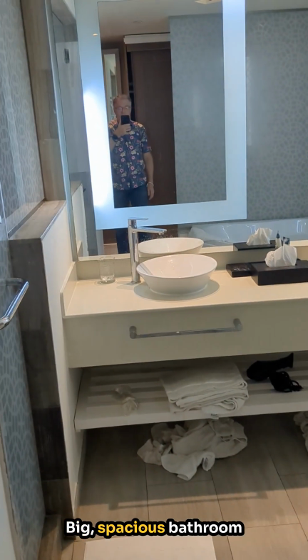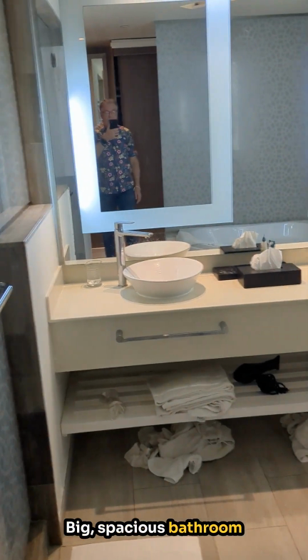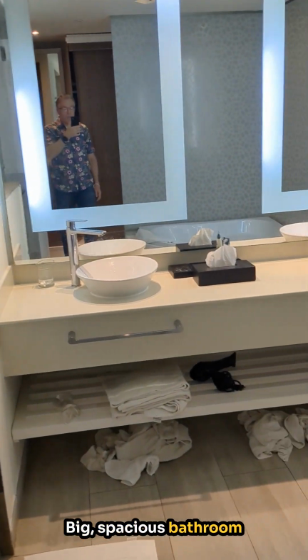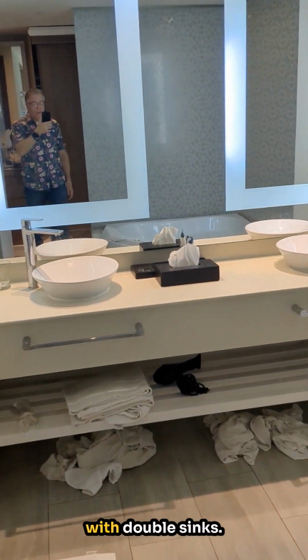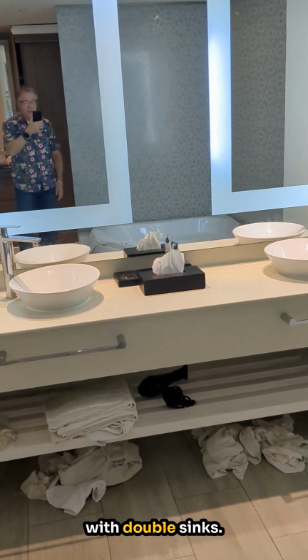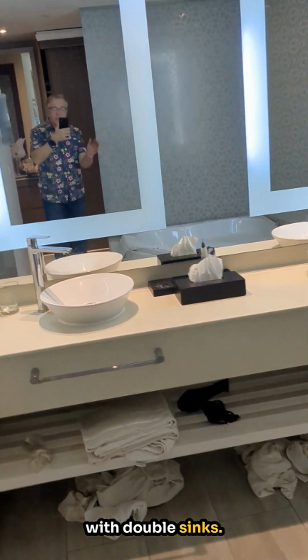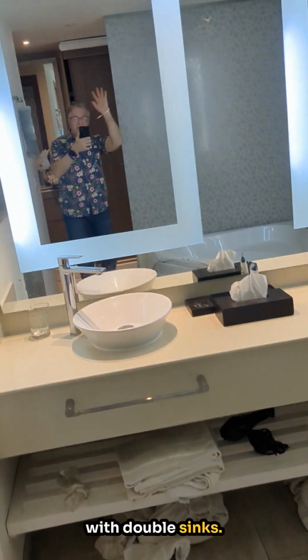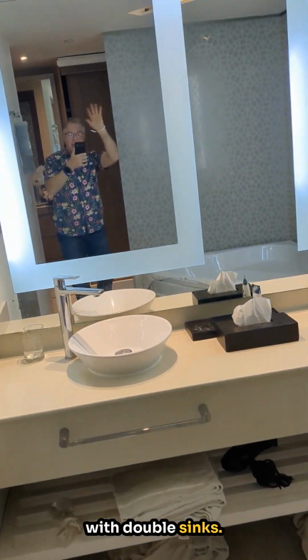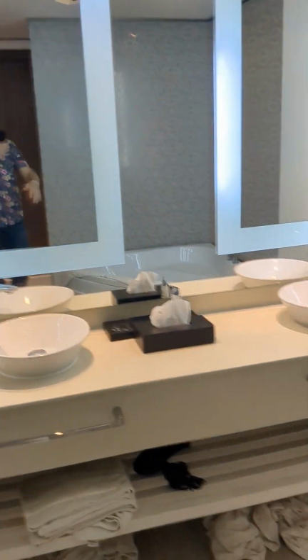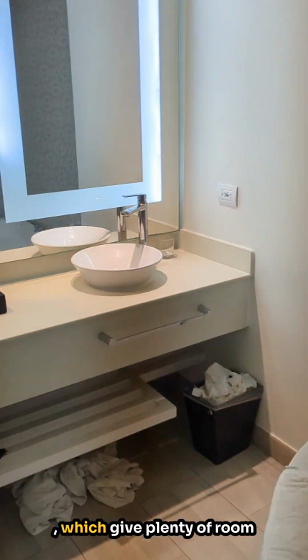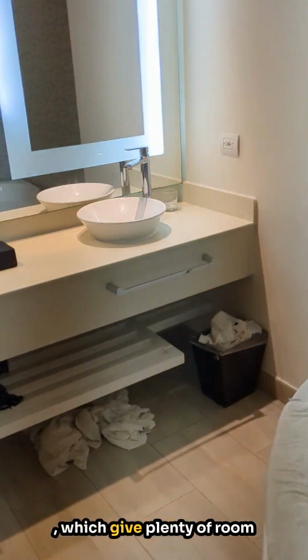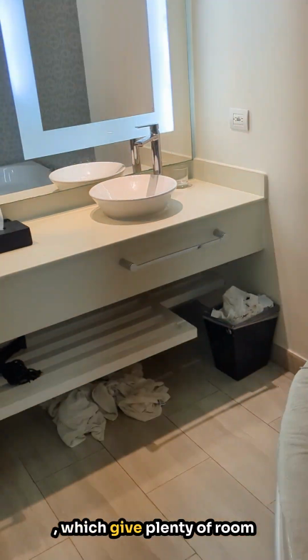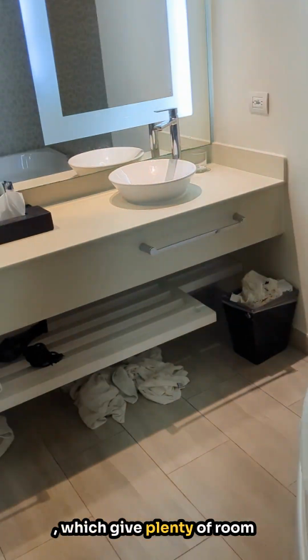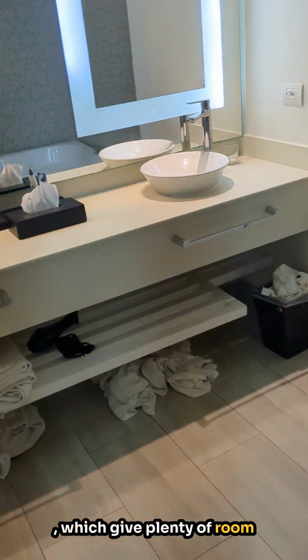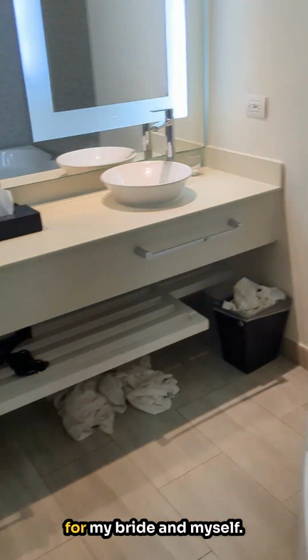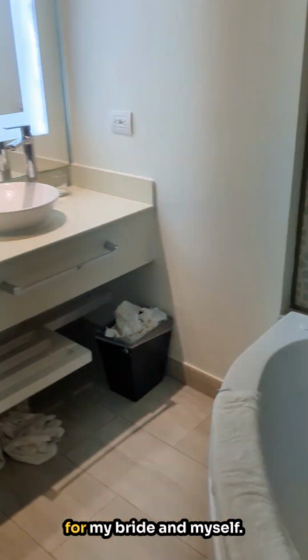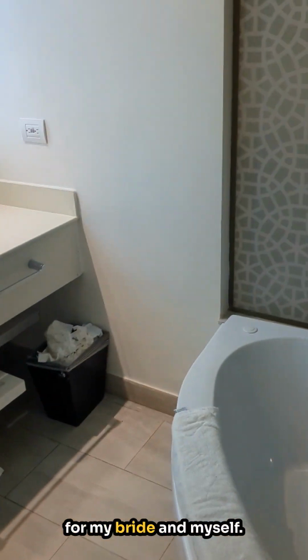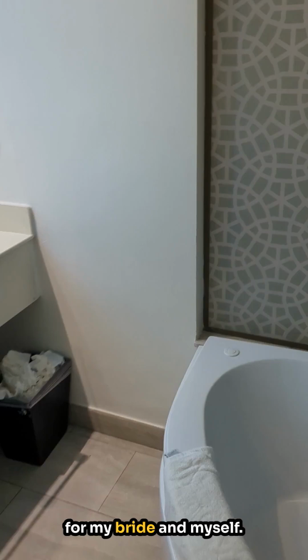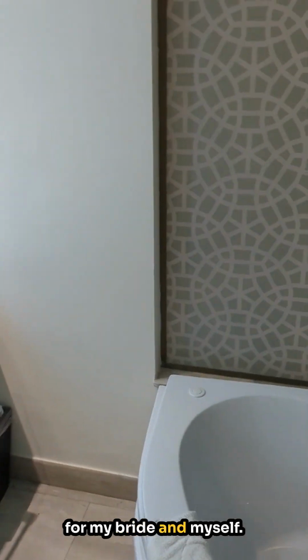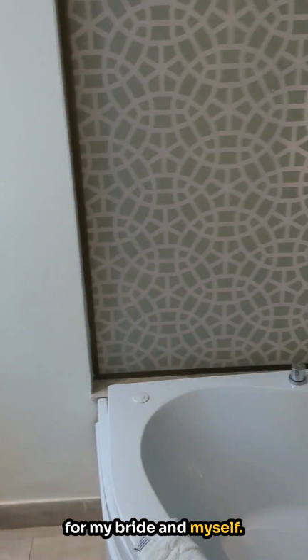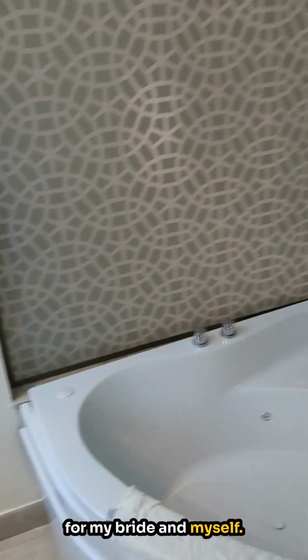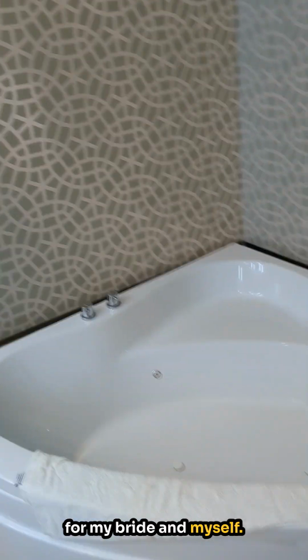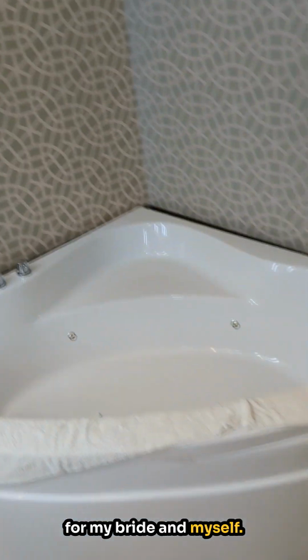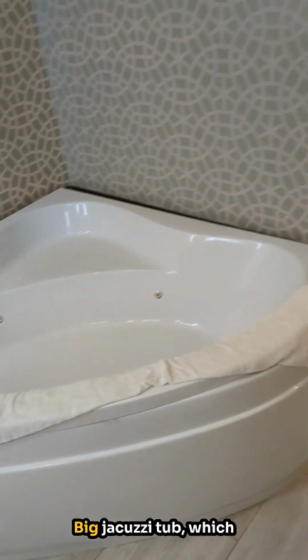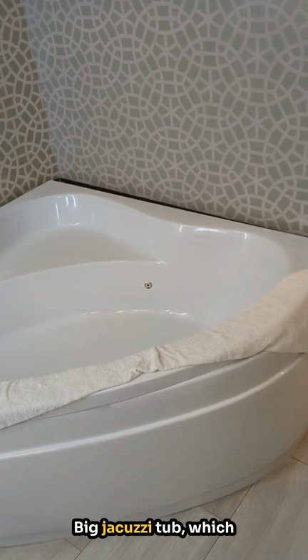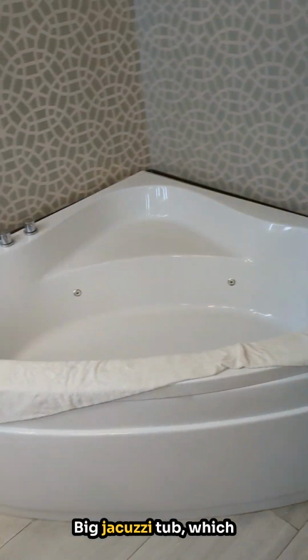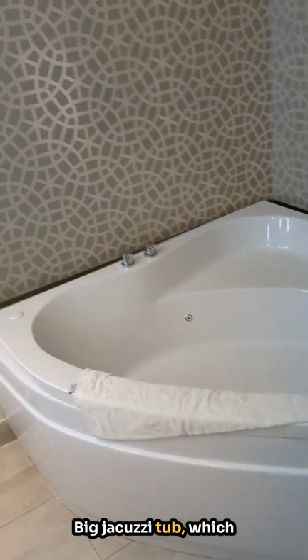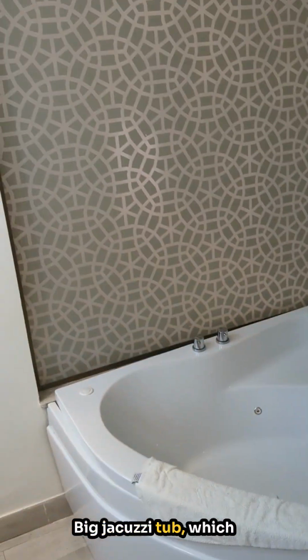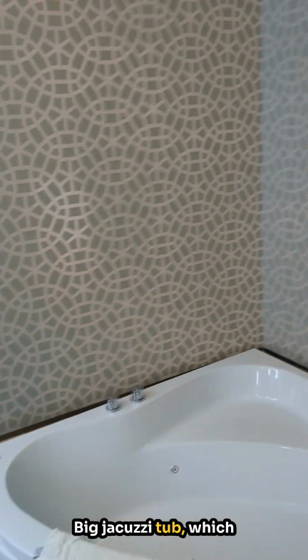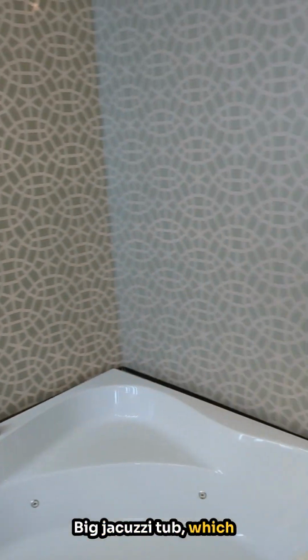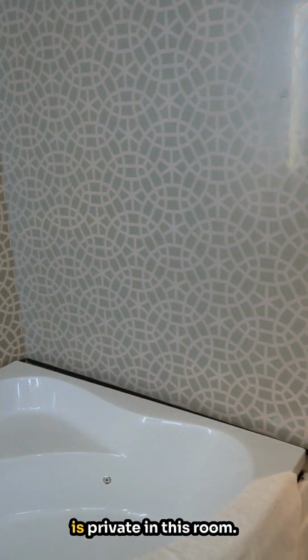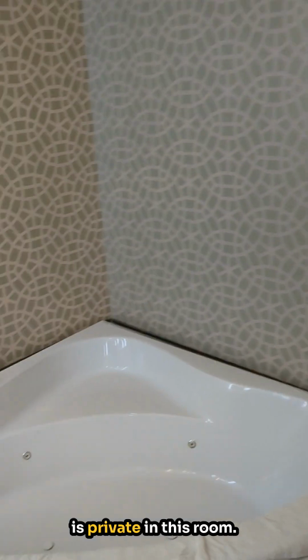Big, spacious bathroom with double sinks, which gives plenty of room for my bride and myself. Big jacuzzi tub, which is private.